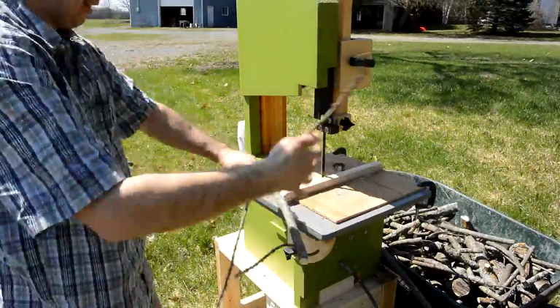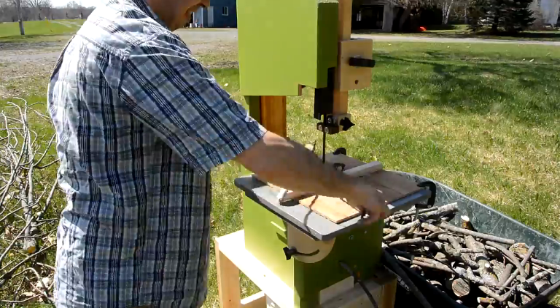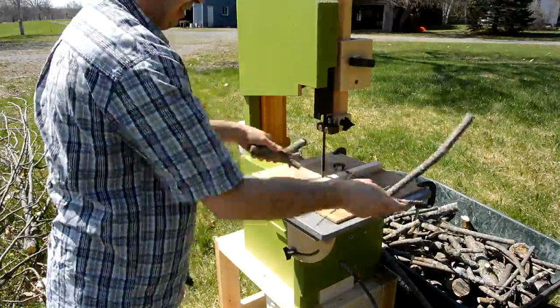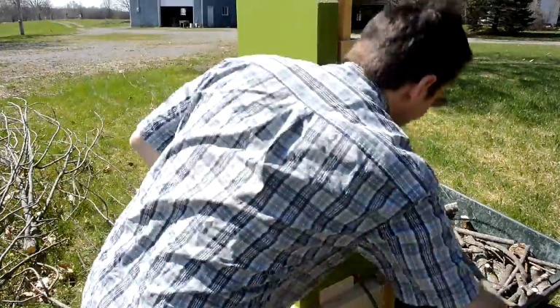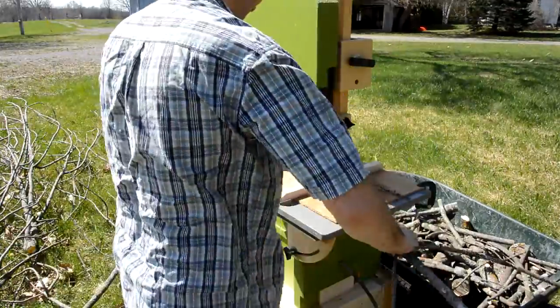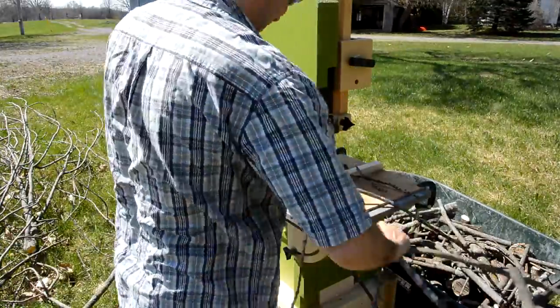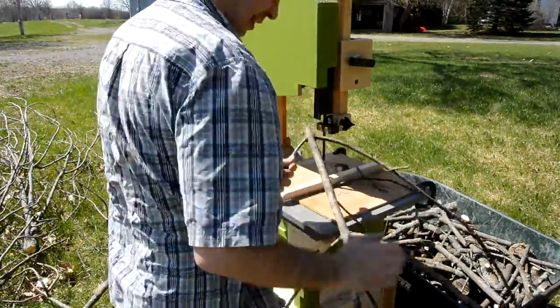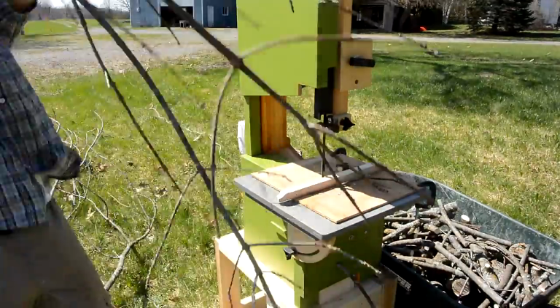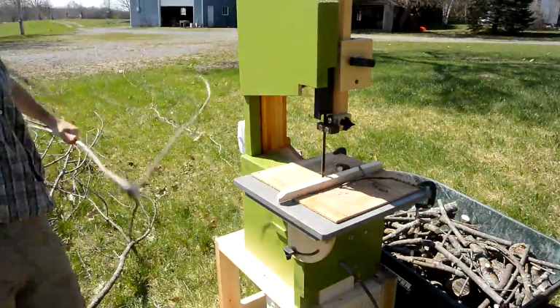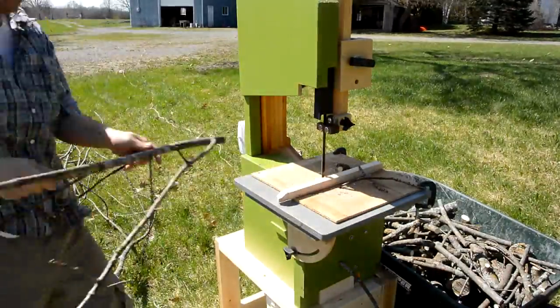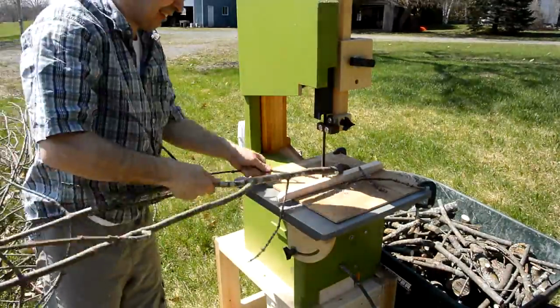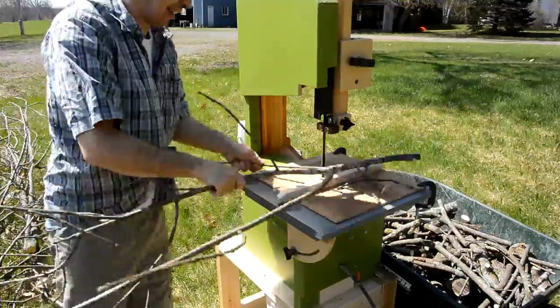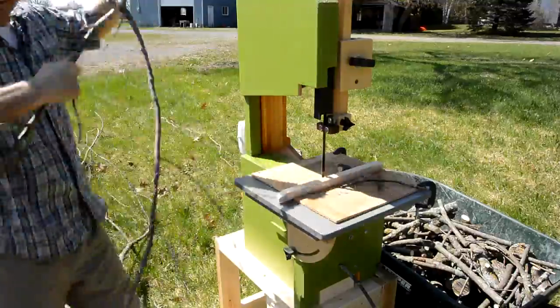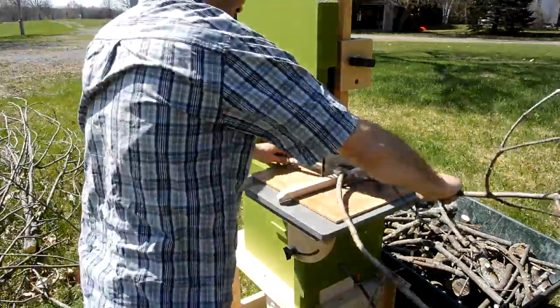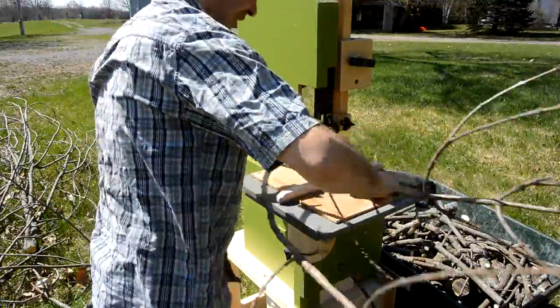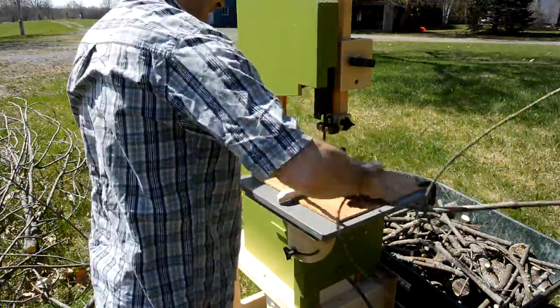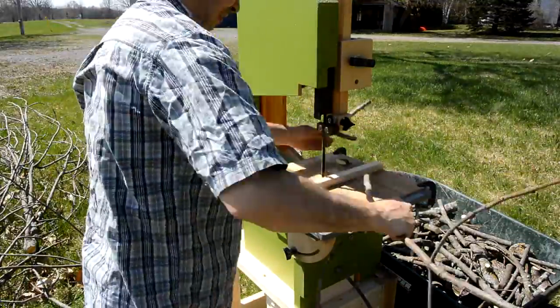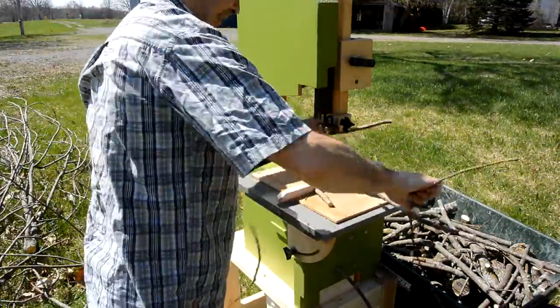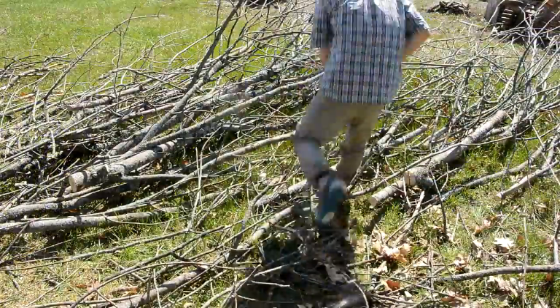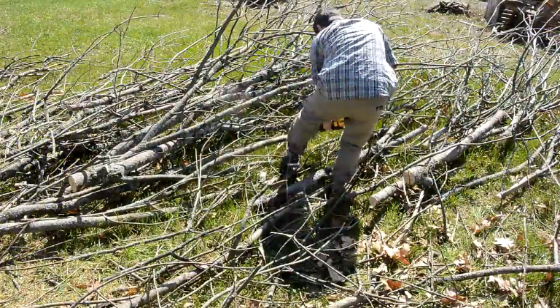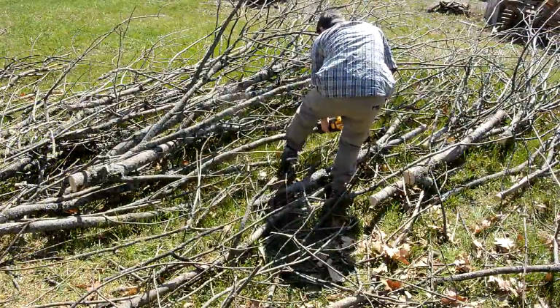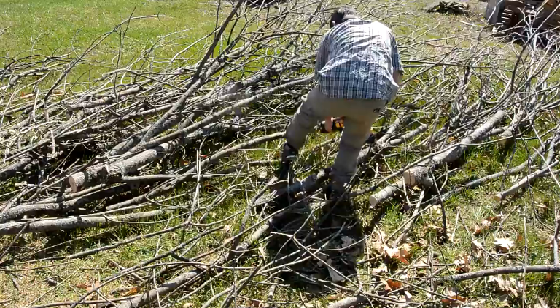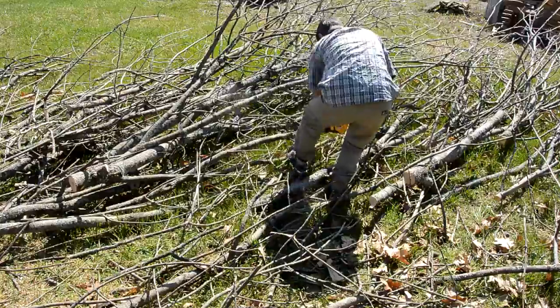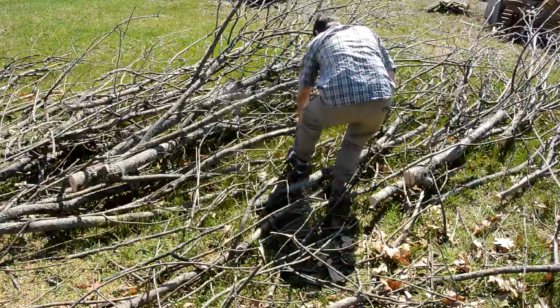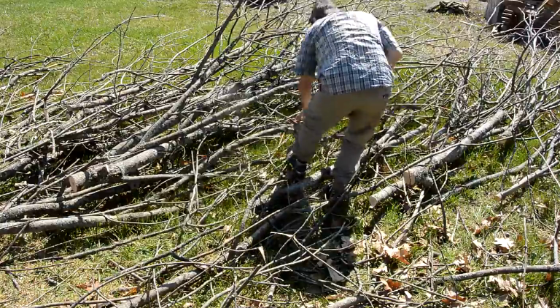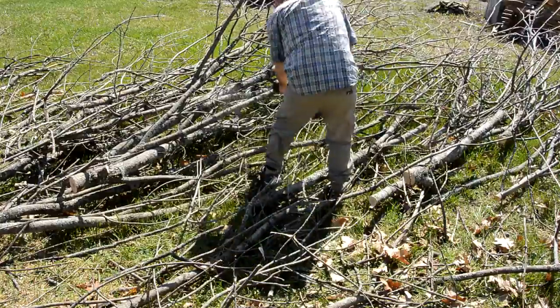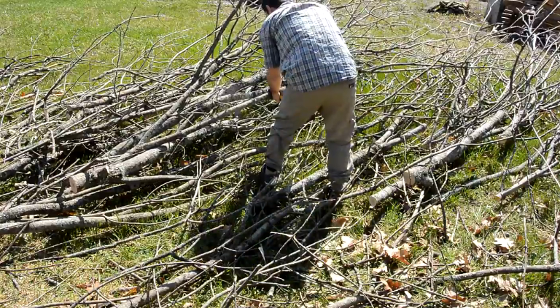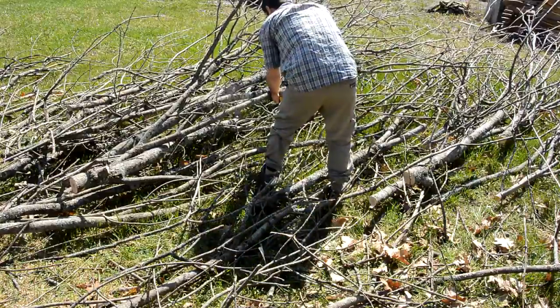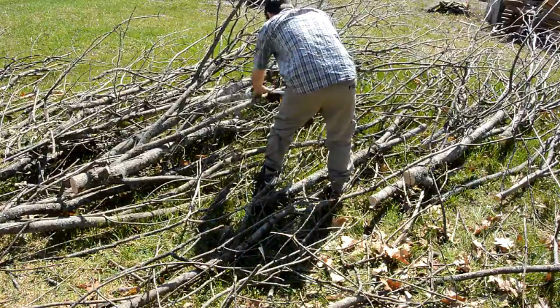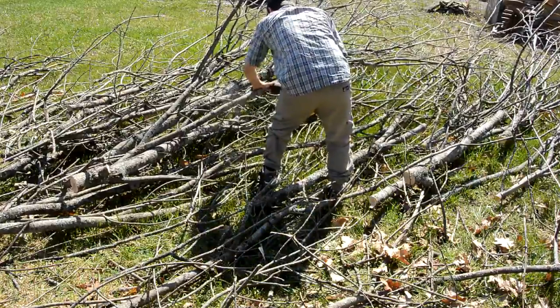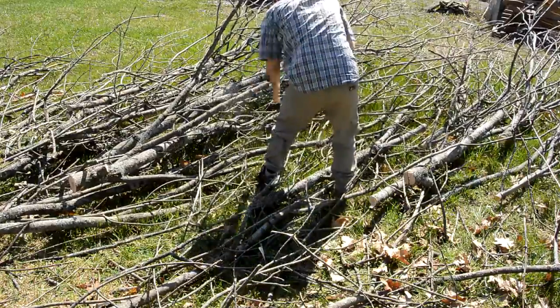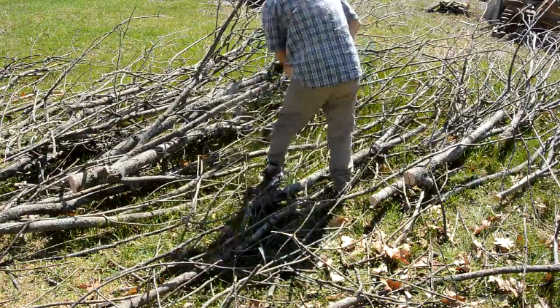For very branchy branches, sometimes it got kind of awkward orienting them so I could cut the various branches off — although once they got small enough, it became manageable. I used a battery-powered reciprocating saw to shorten some of the branches to make it easier to put them on the bandsaw.